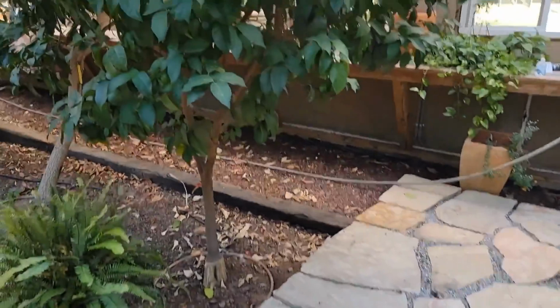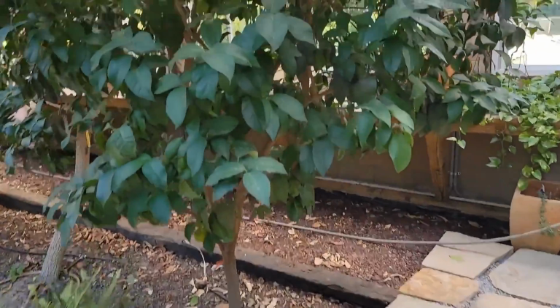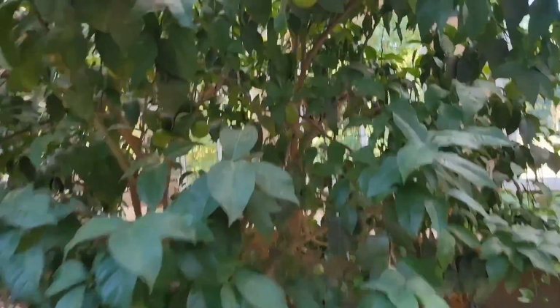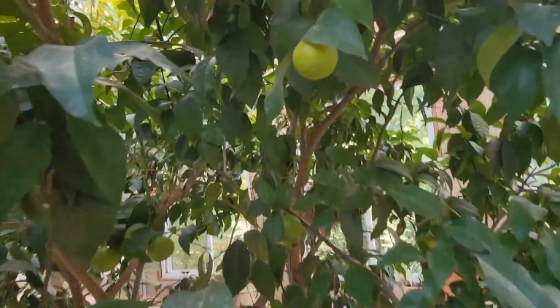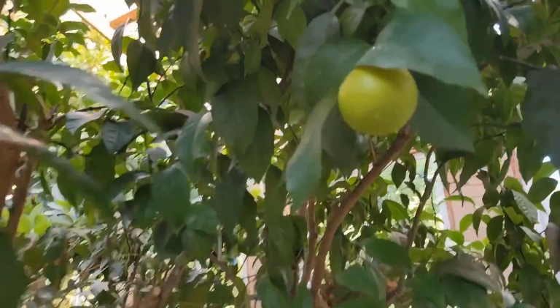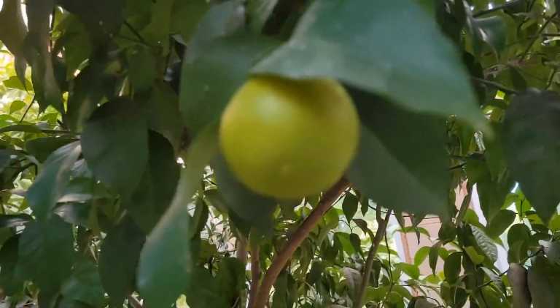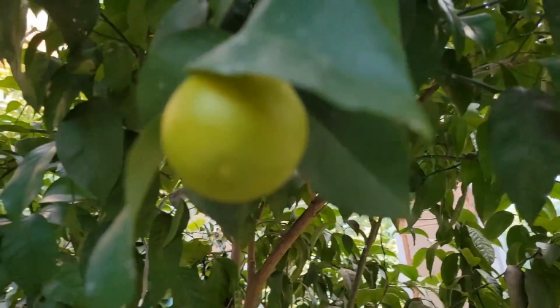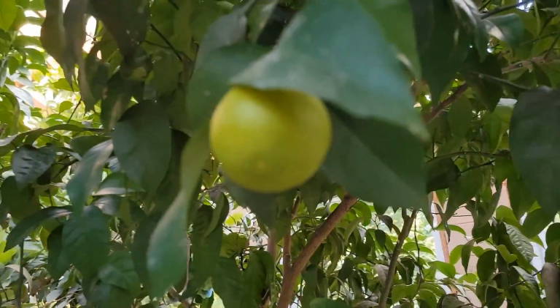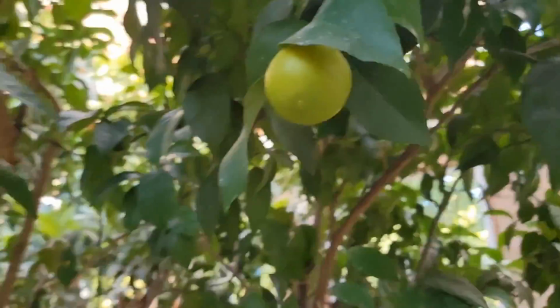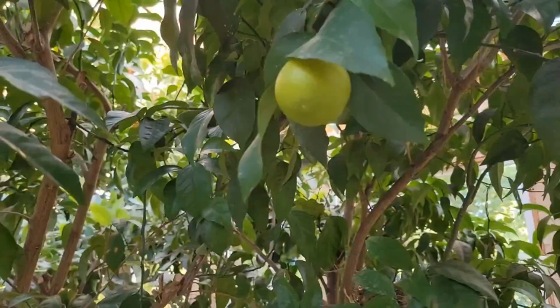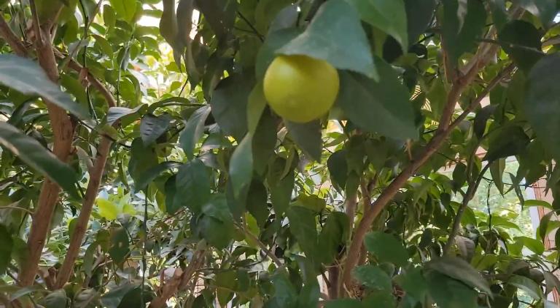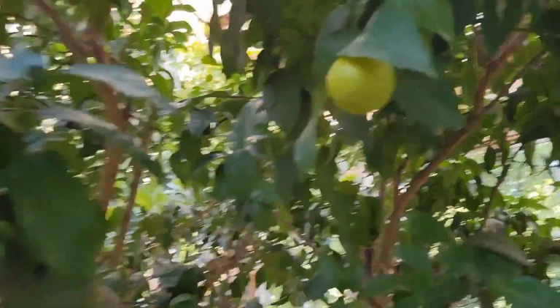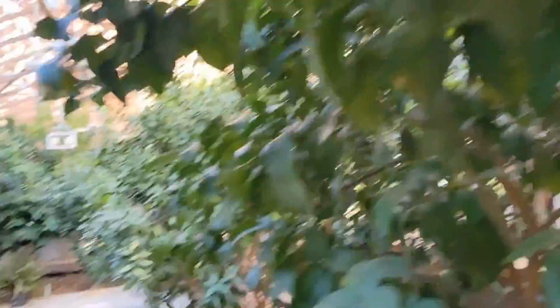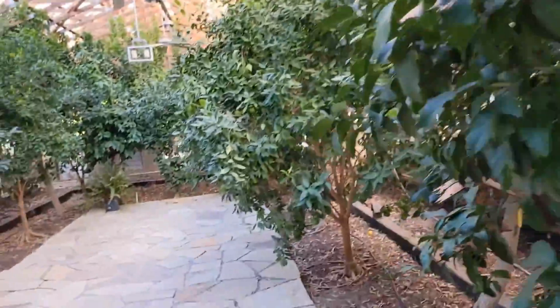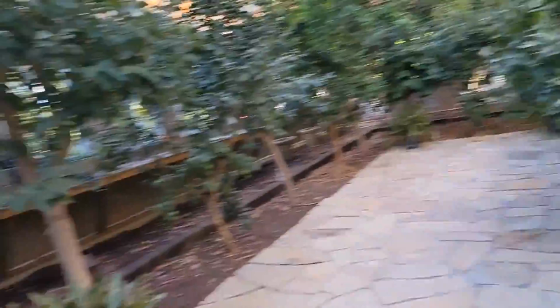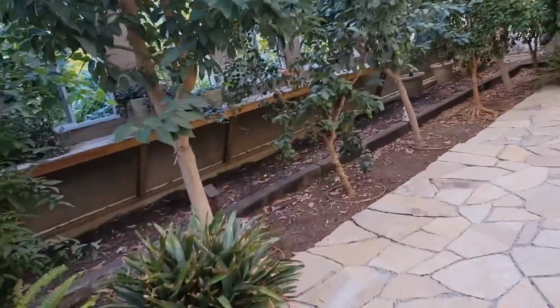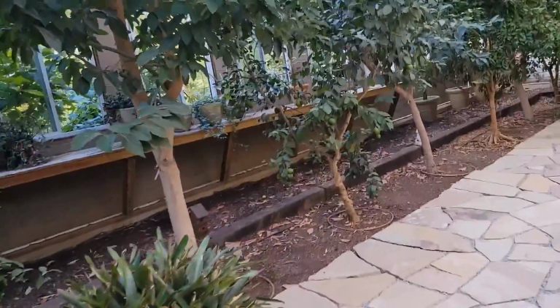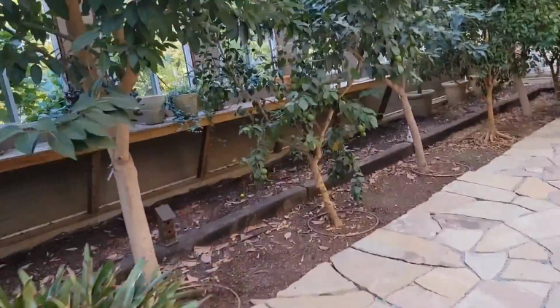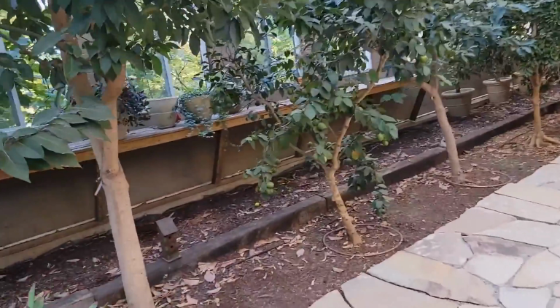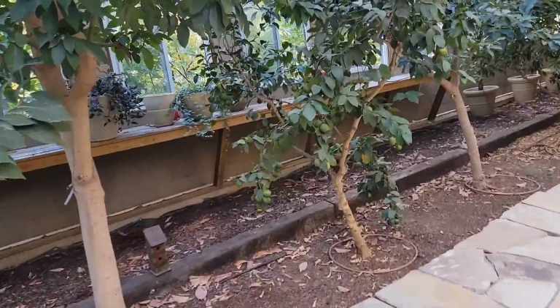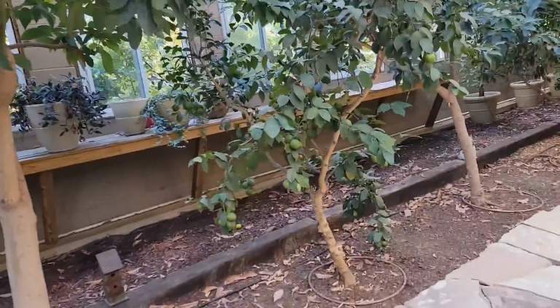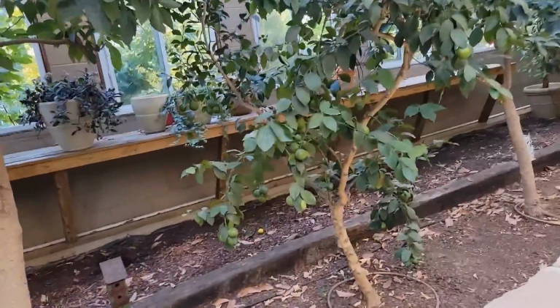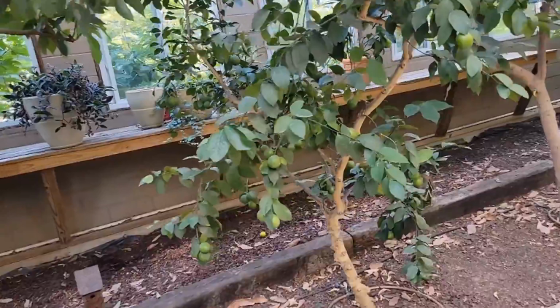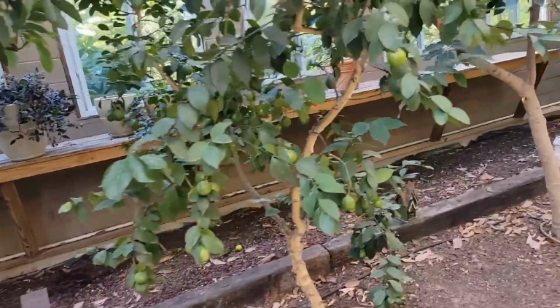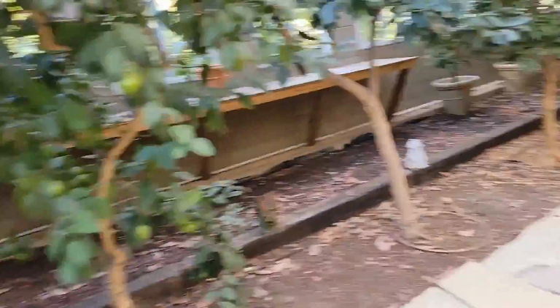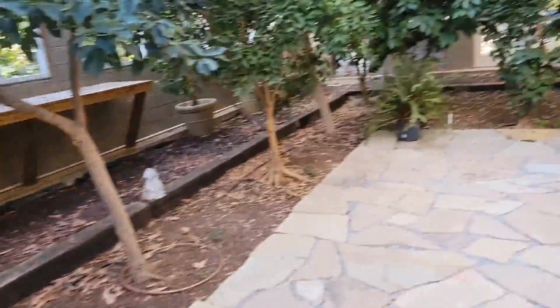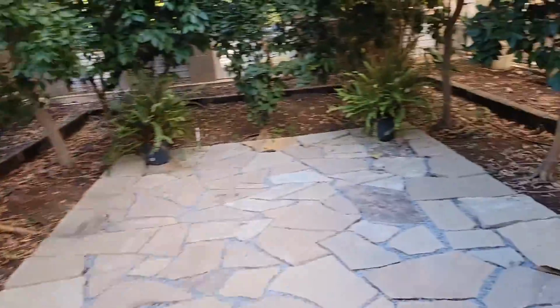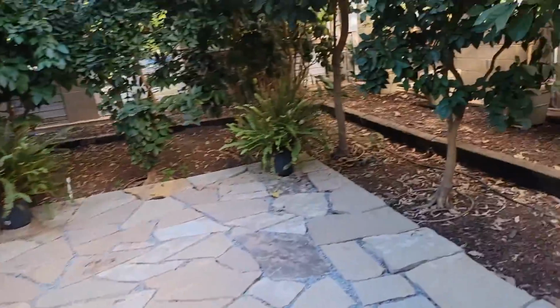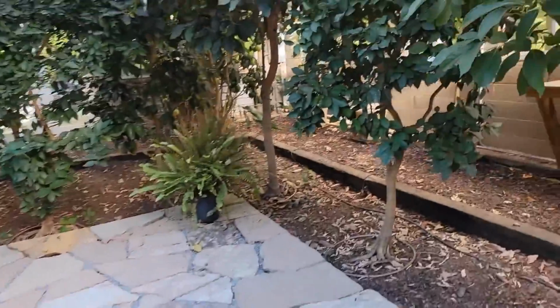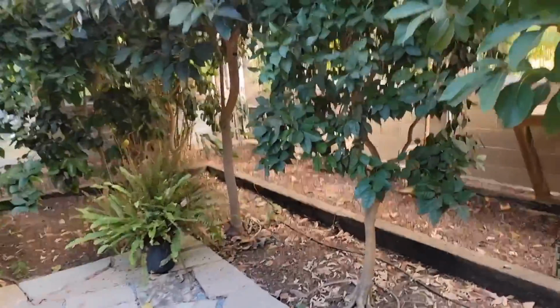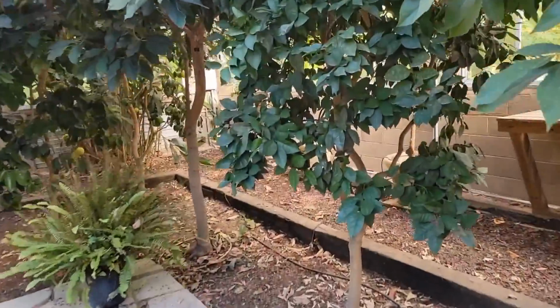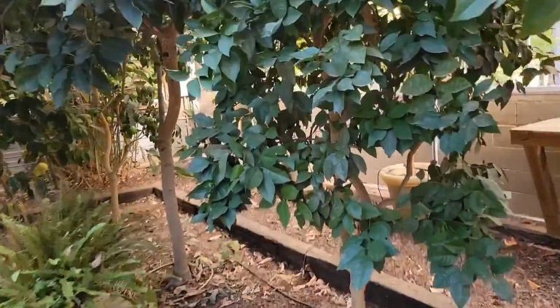Look at this — is that a lime? Are these lime trees? Those are huge over there.